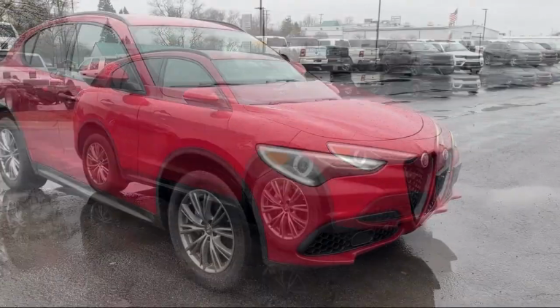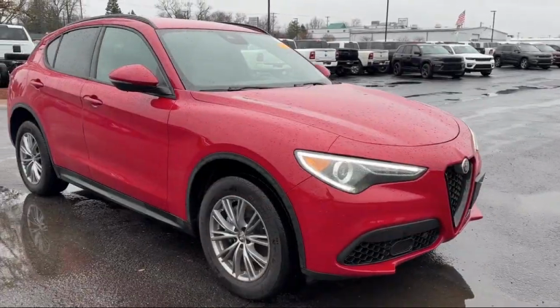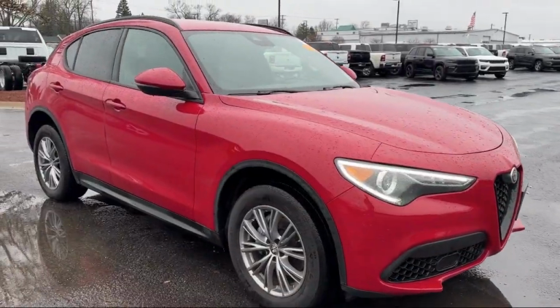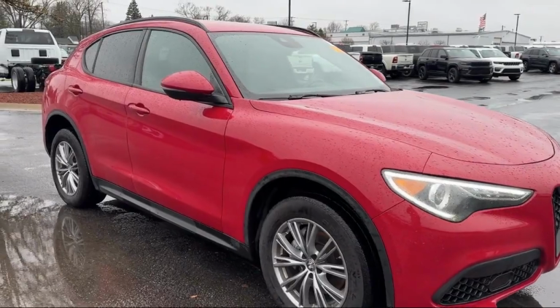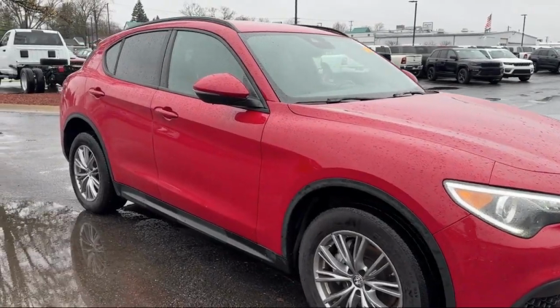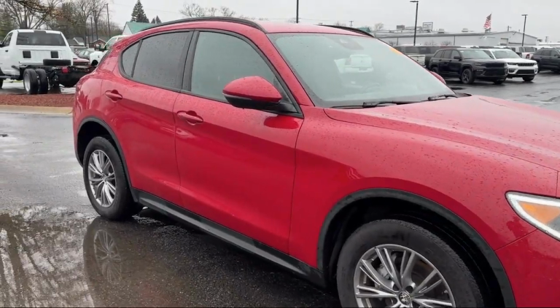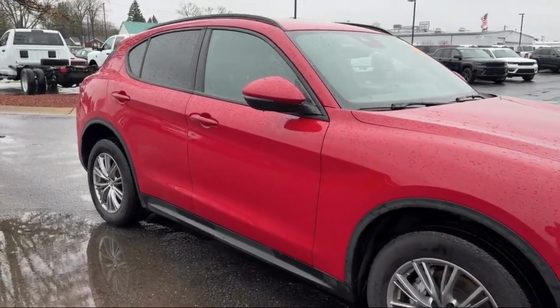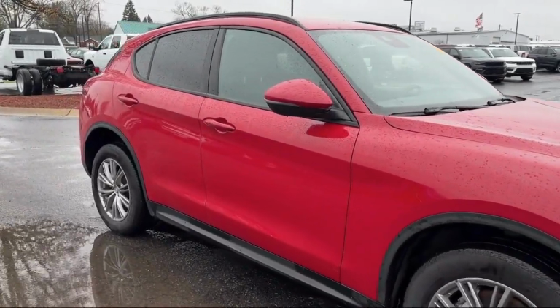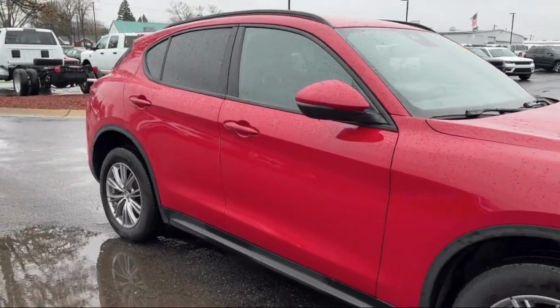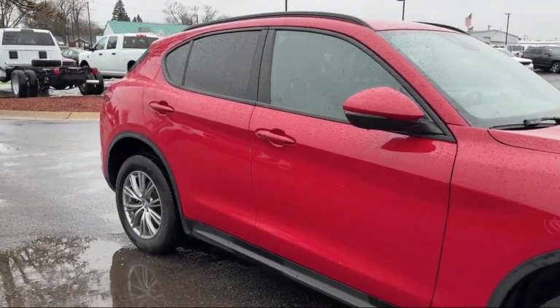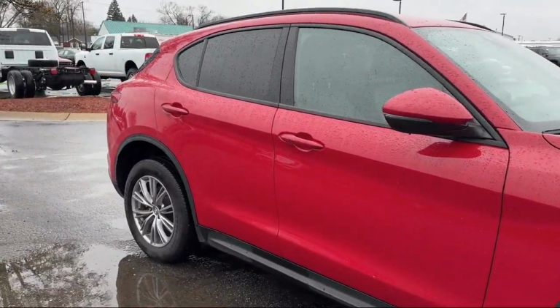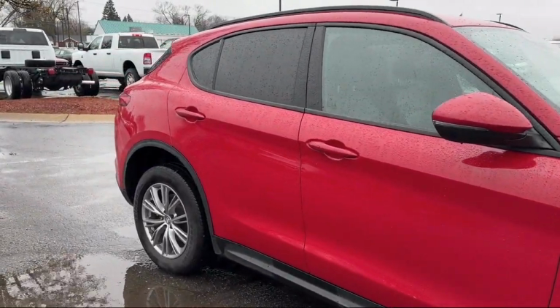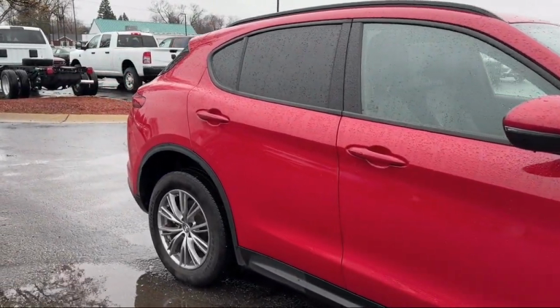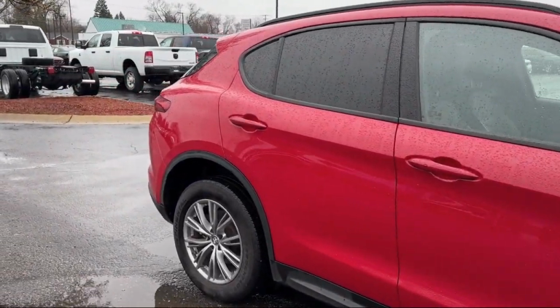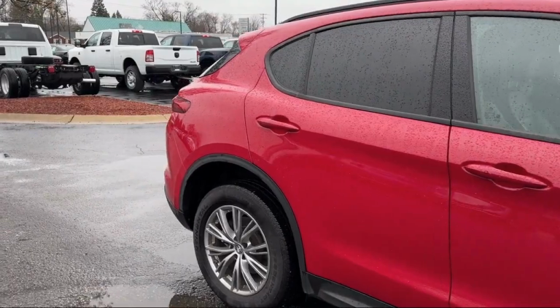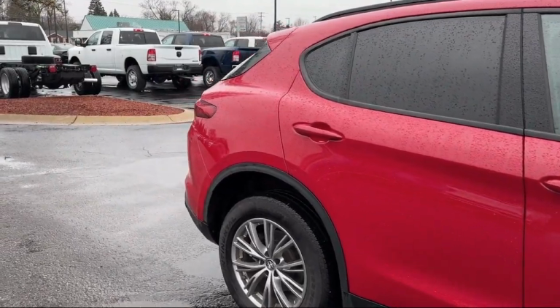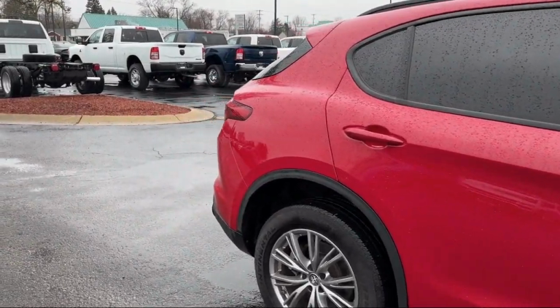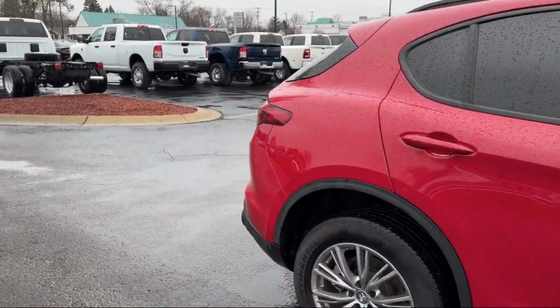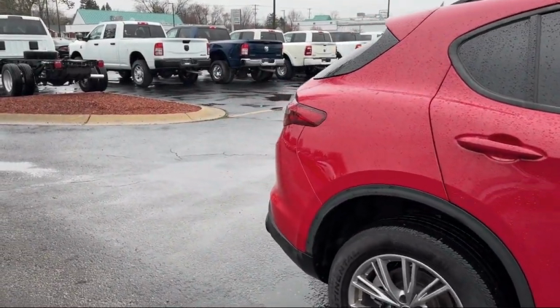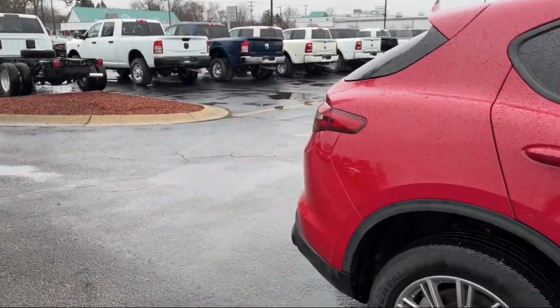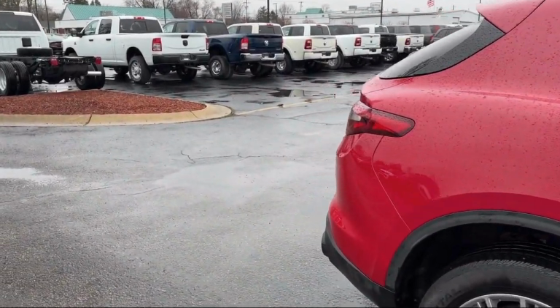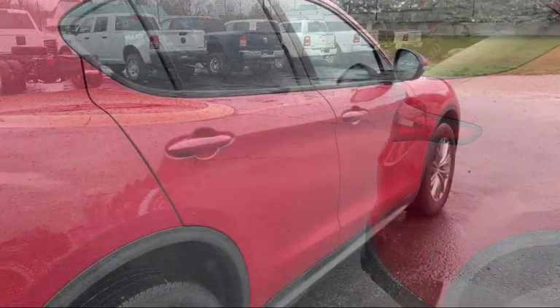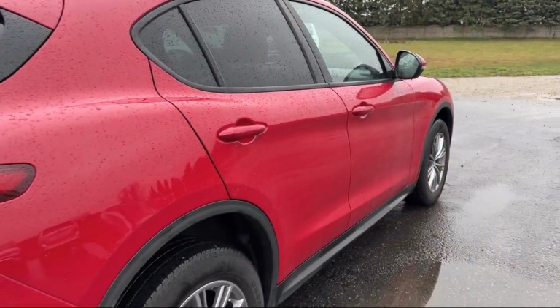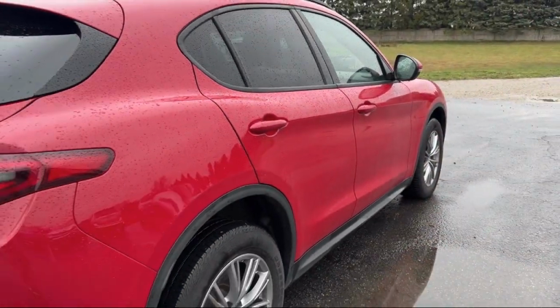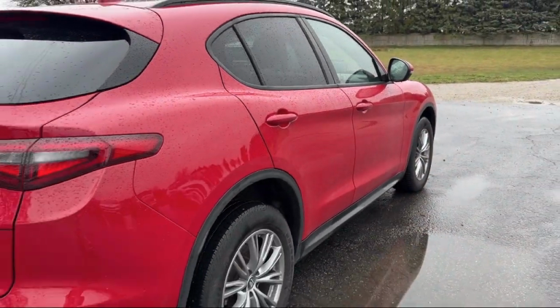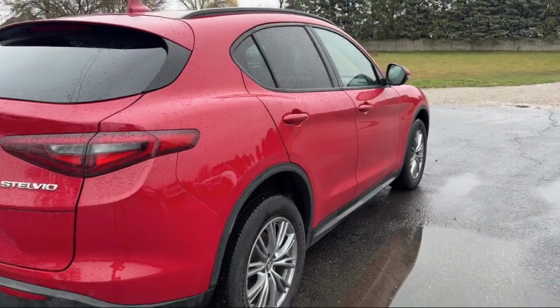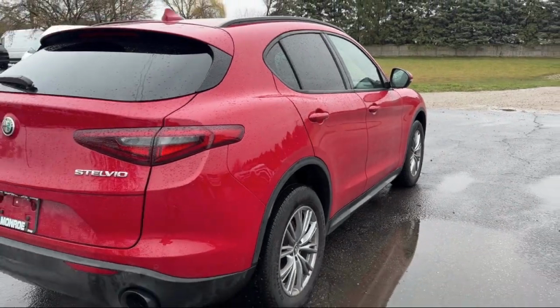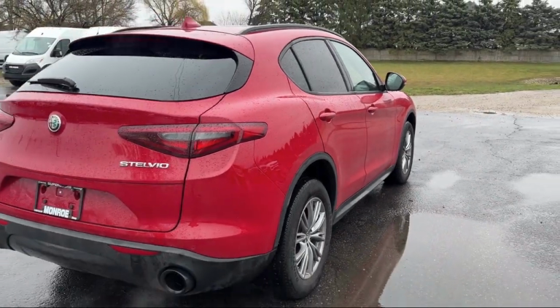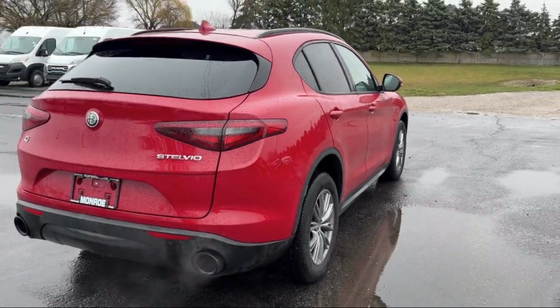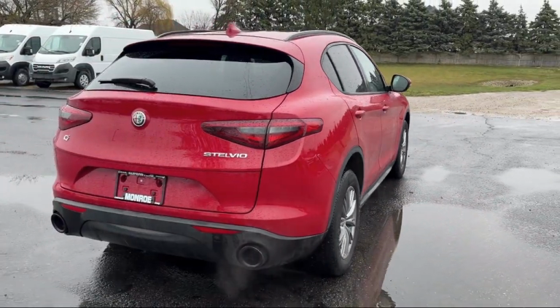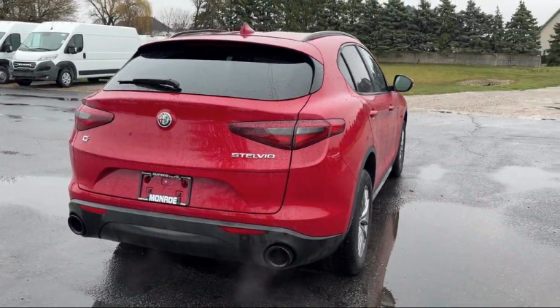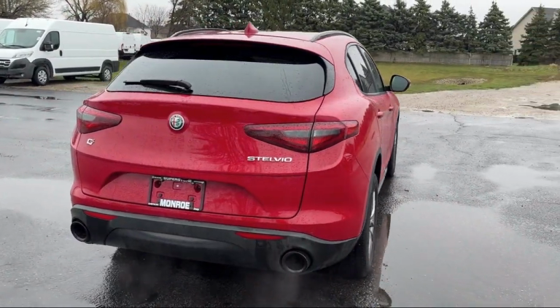Bi-xenon HID headlamps, rain-sensitive windshield wipers, heated rear seats, leather seating, park view rear backup camera, steering wheel controls, alloy wheels, and has less than 20,000 miles on the odometer.